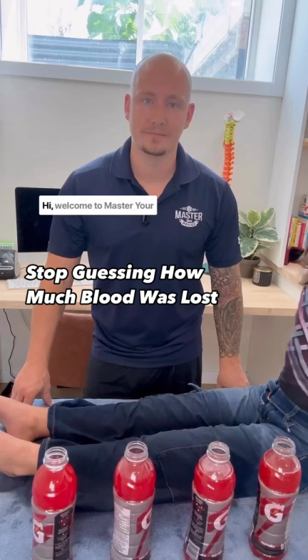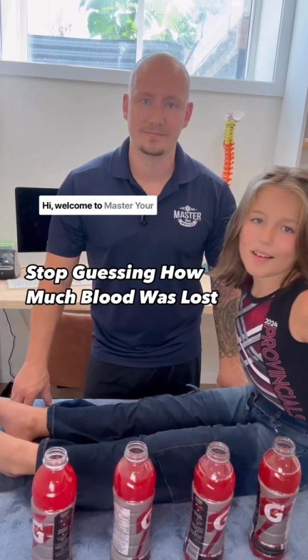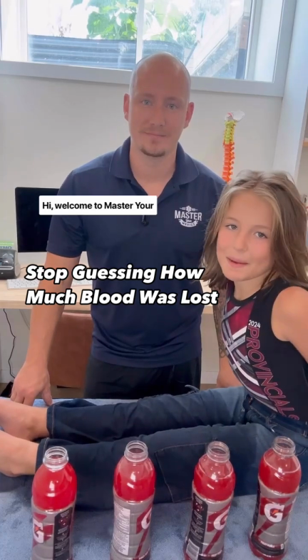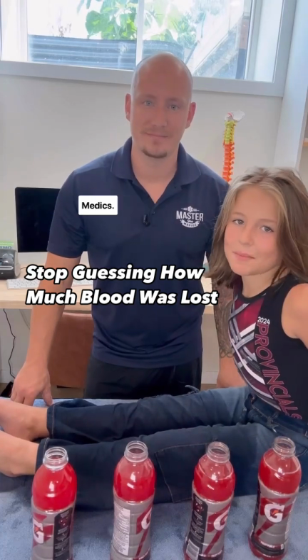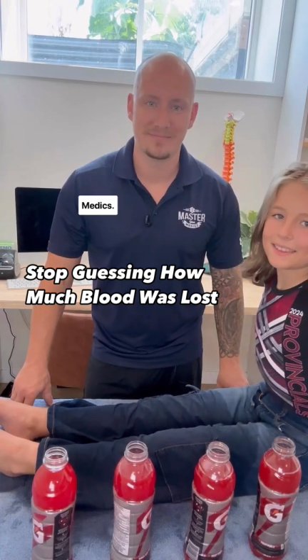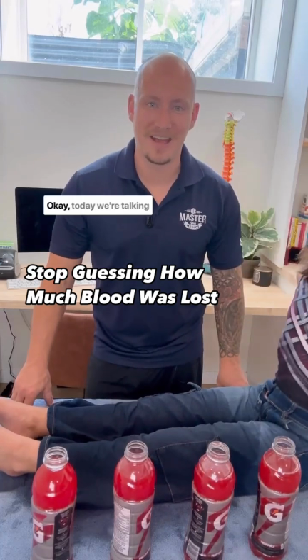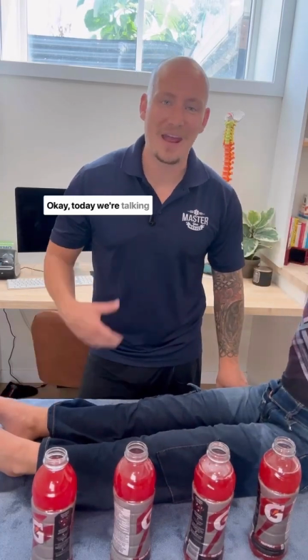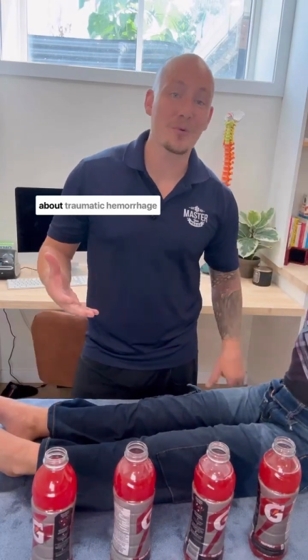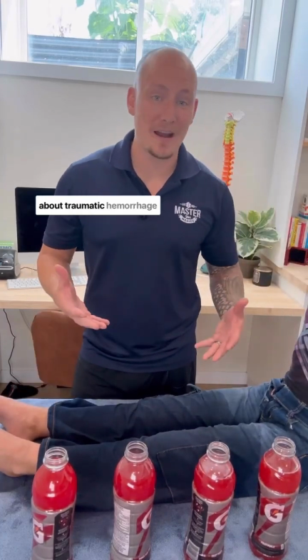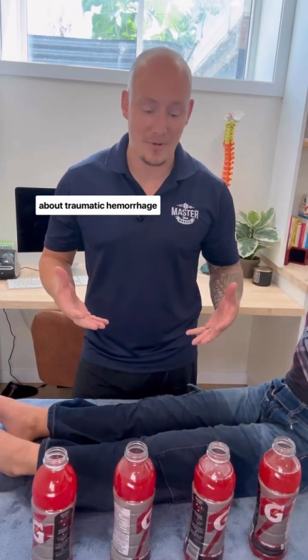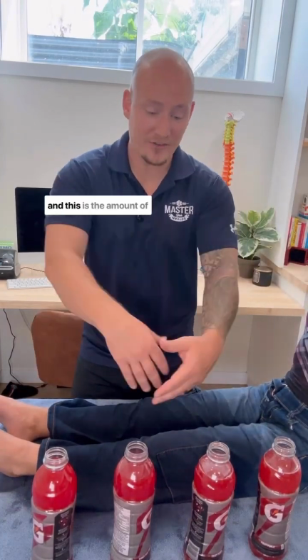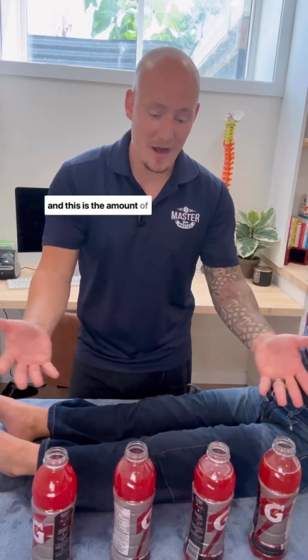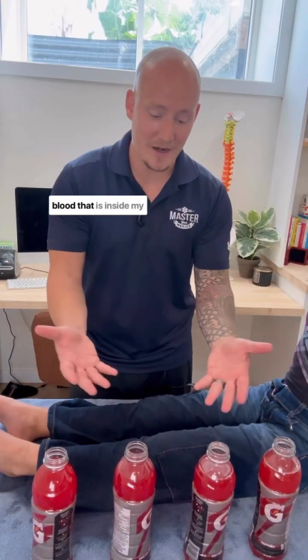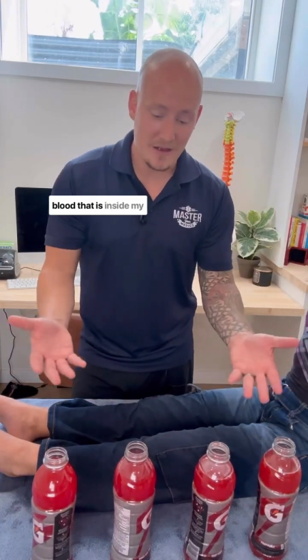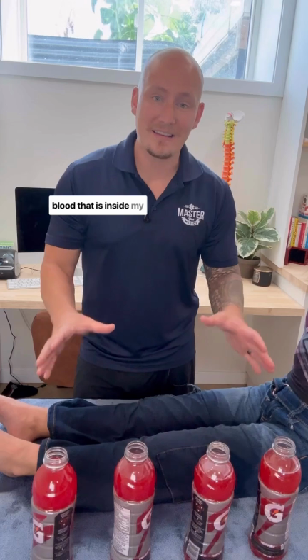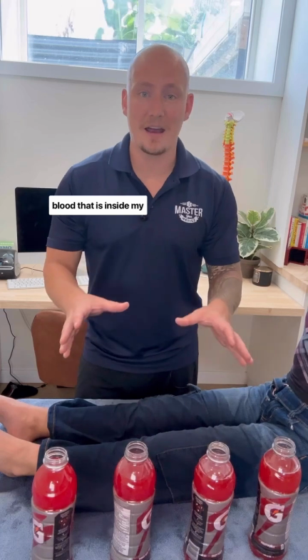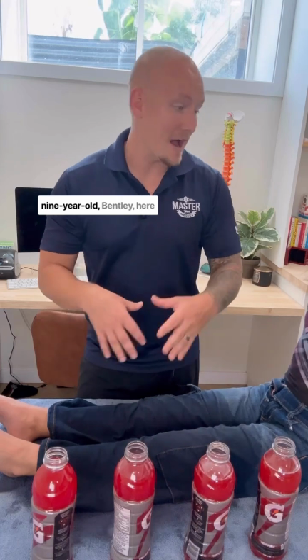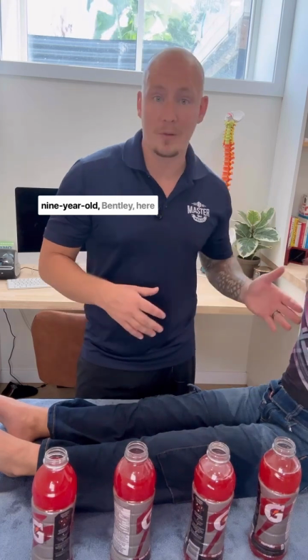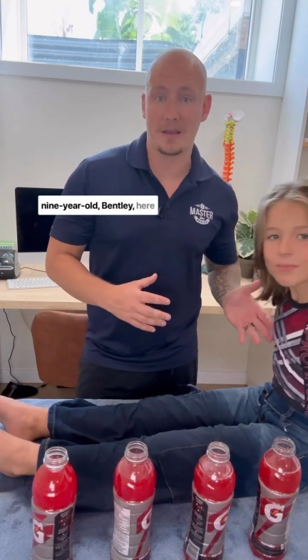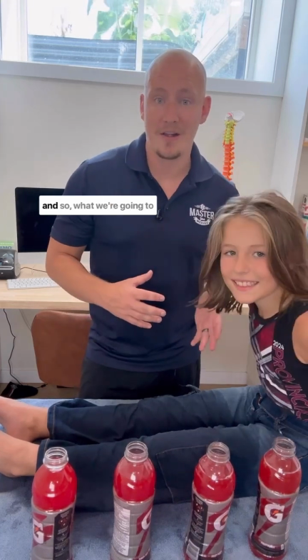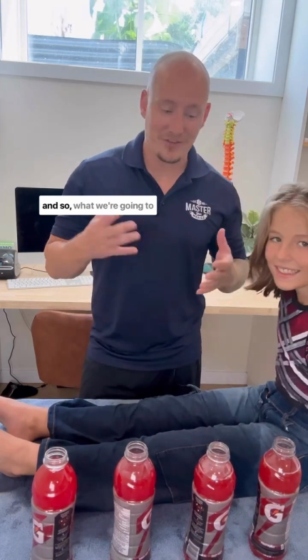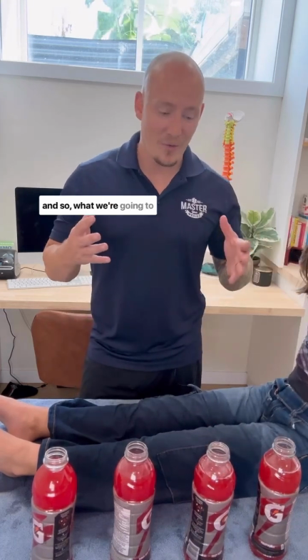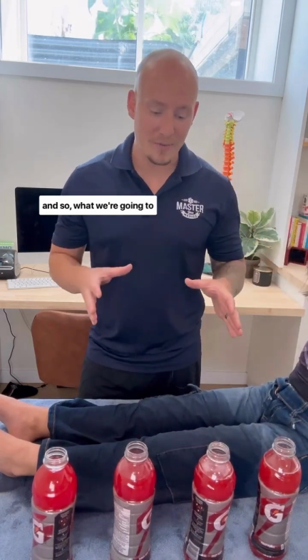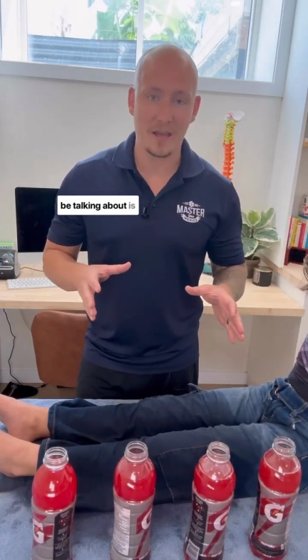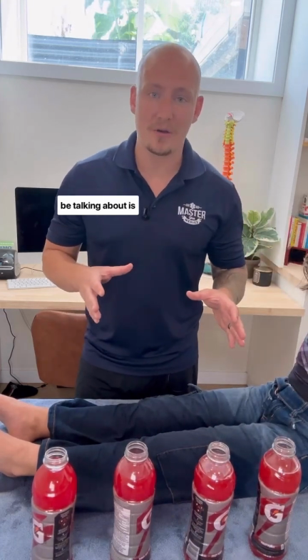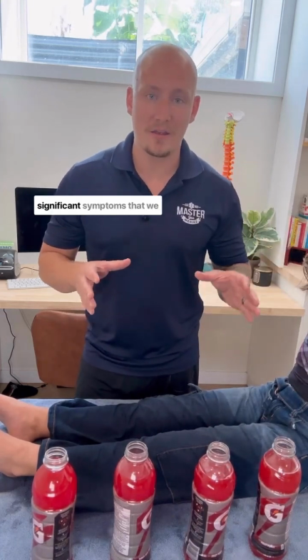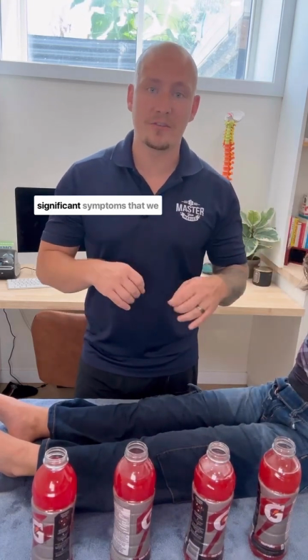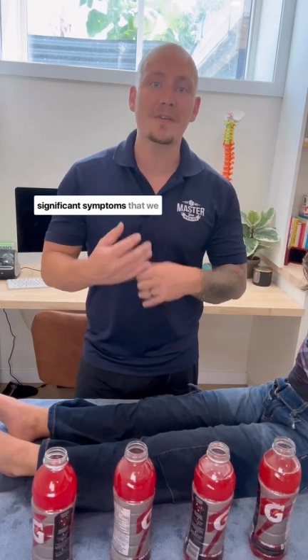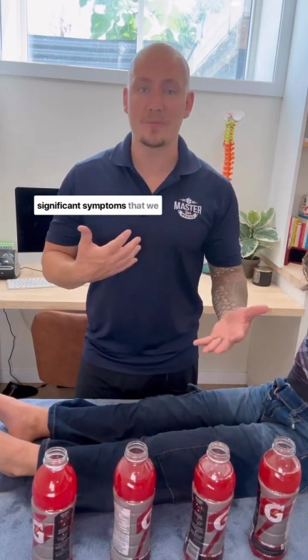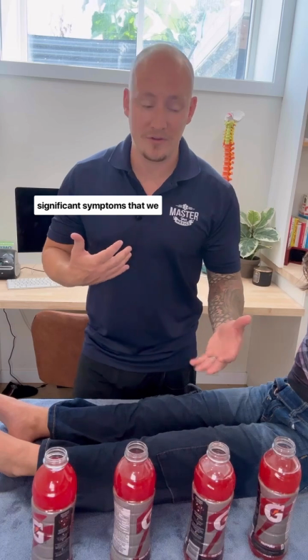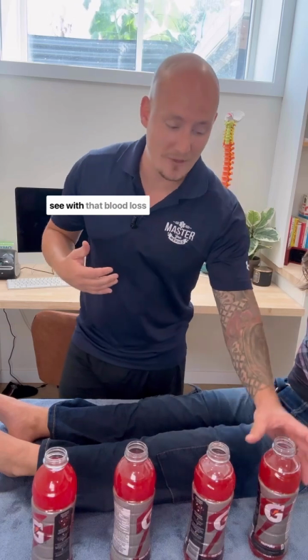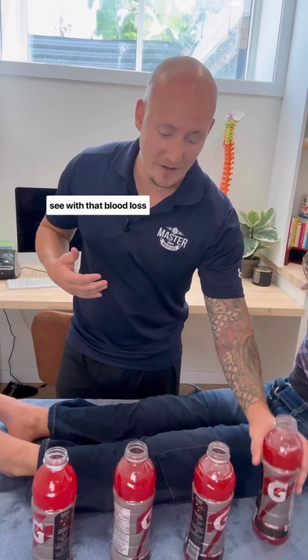Welcome to Master of Medics. Today we're talking about traumatic hemorrhage. This is the amount of blood that is inside my nine-year-old Bentley here. What we're going to be talking about is the significant symptoms that we see with that blood loss.